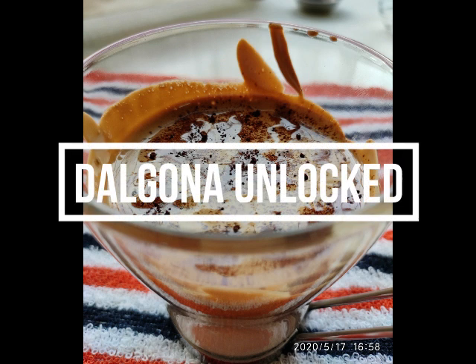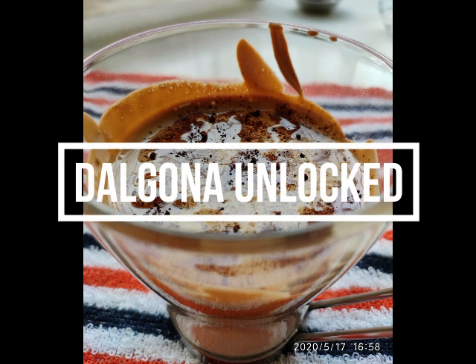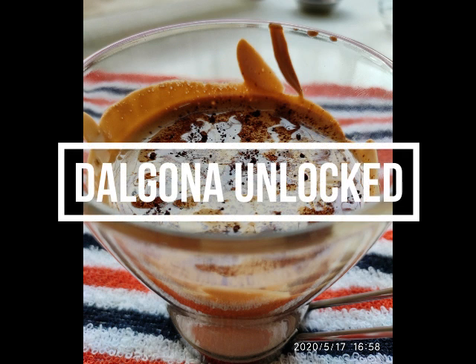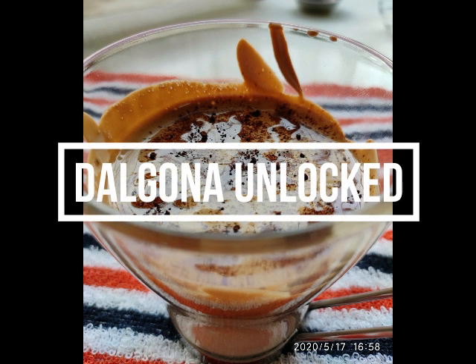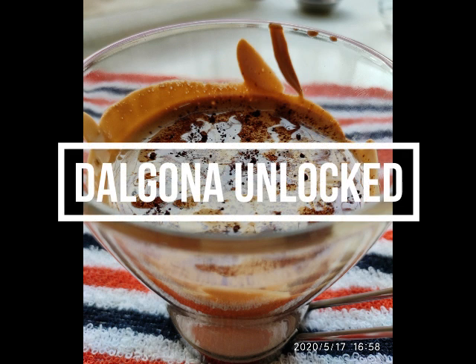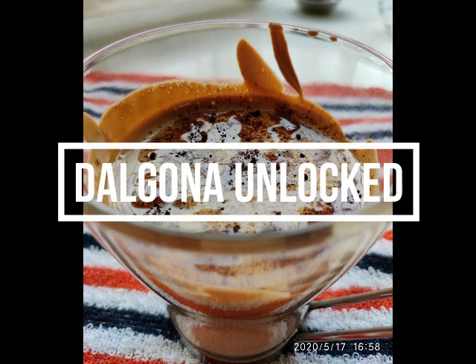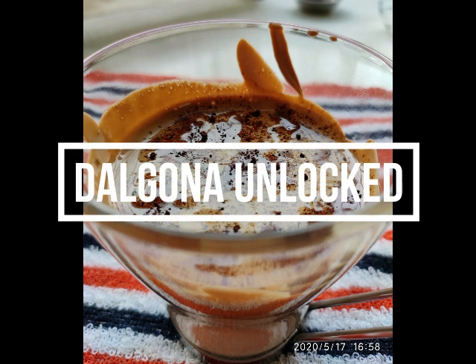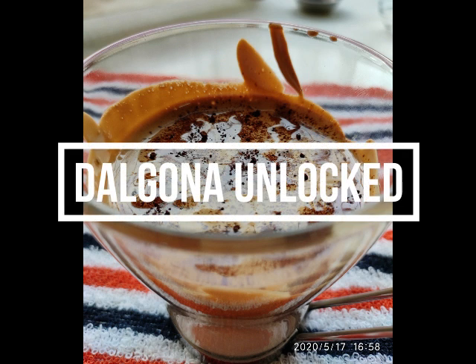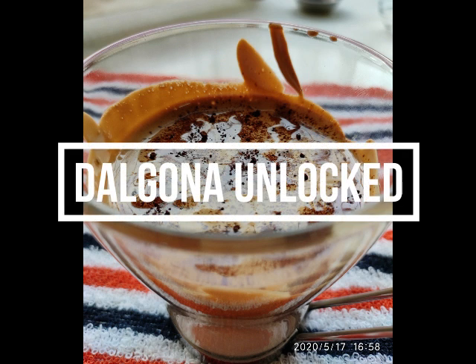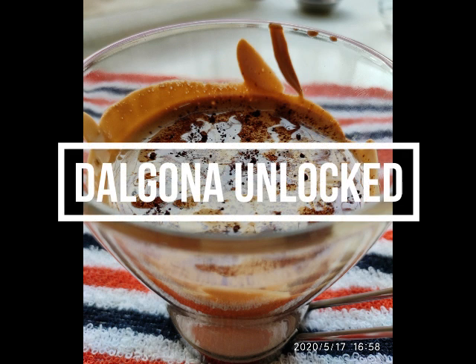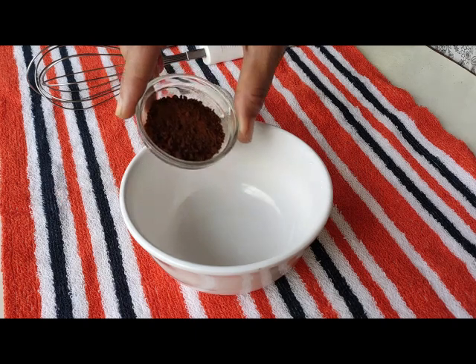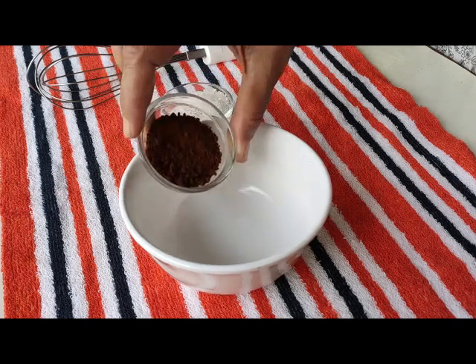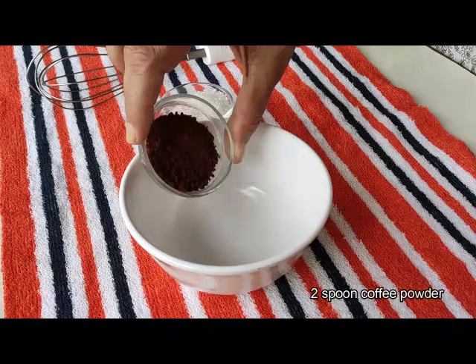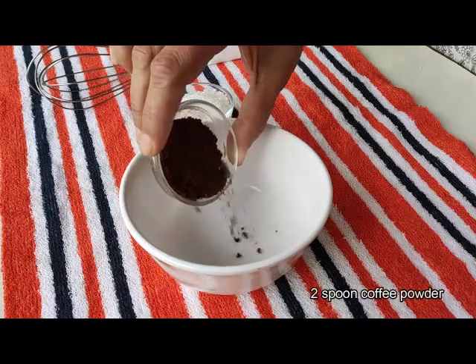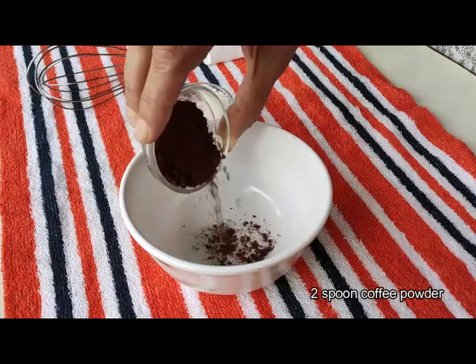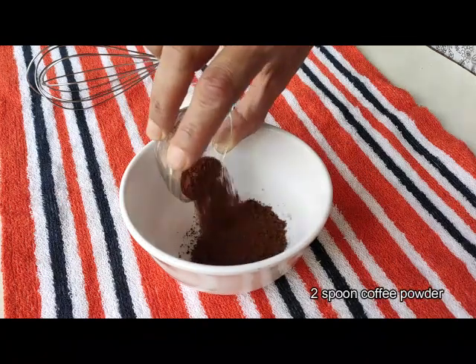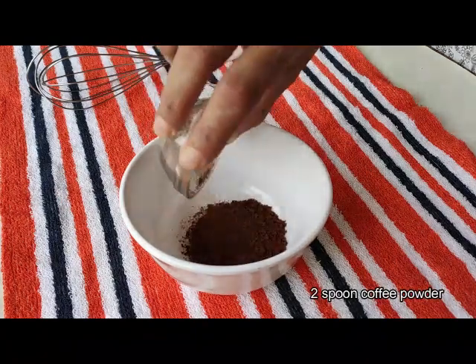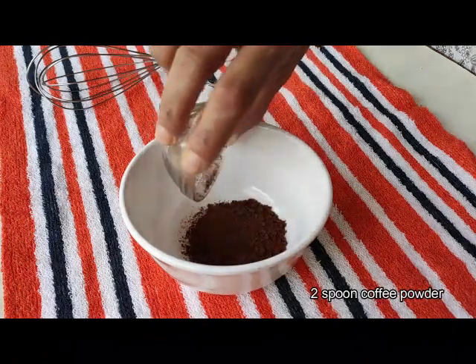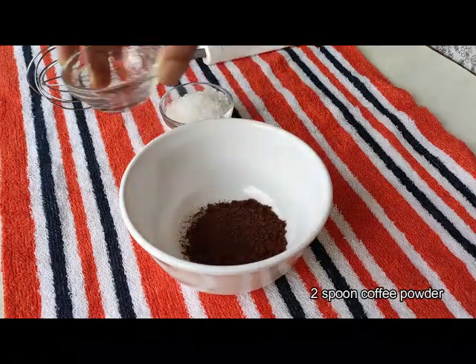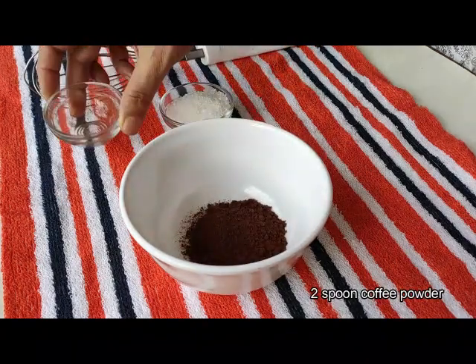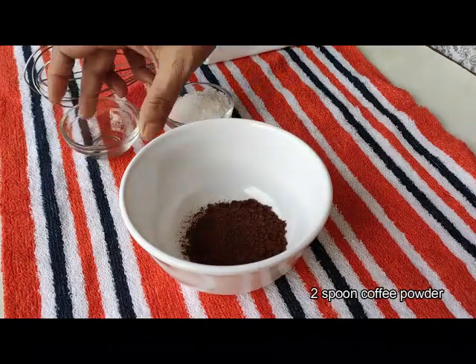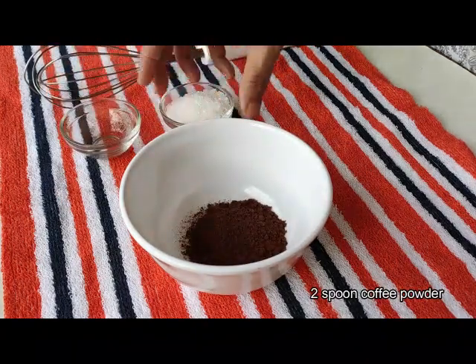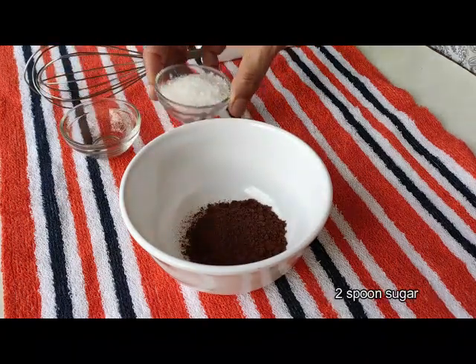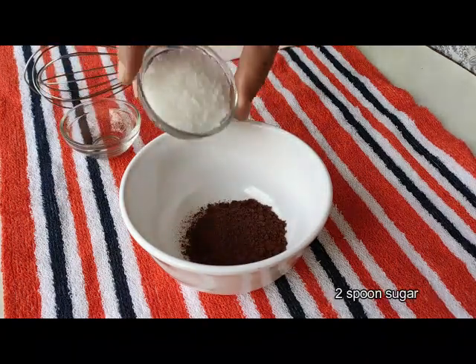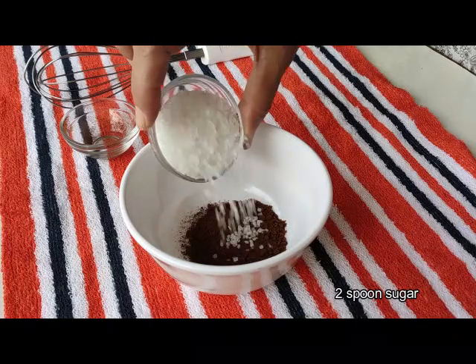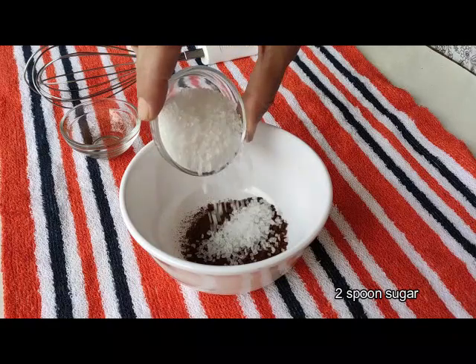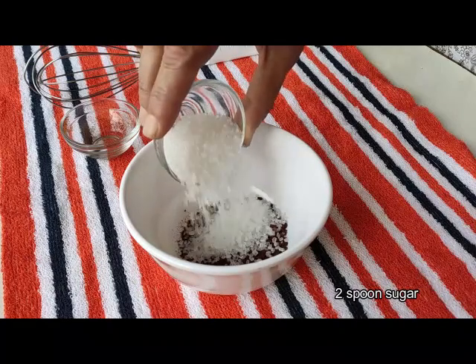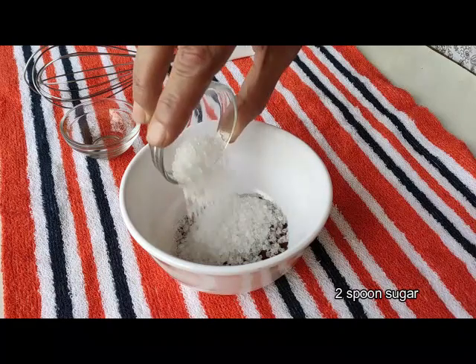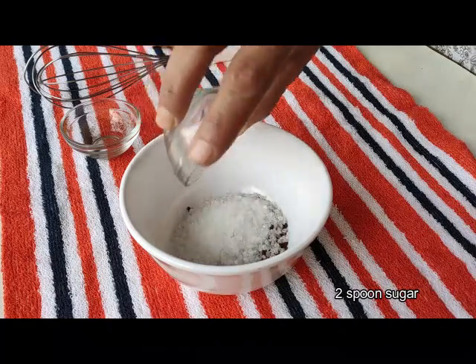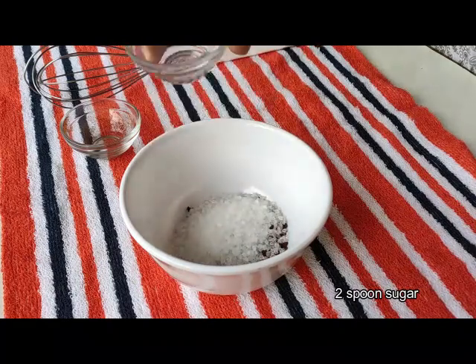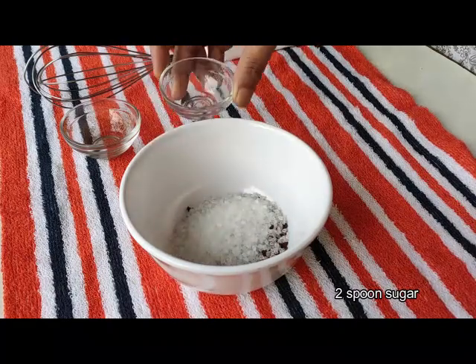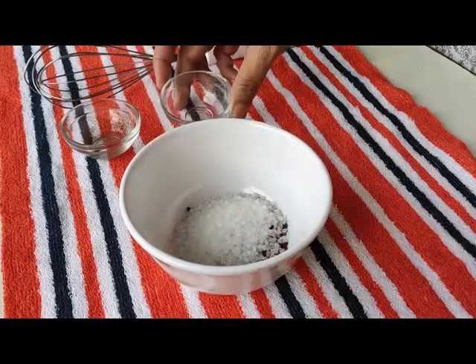Hello, today we will learn to make a coffee. First, we will take 2-3 cups of coffee powder, 2 cups of cinnamon, and 3 cups of water.